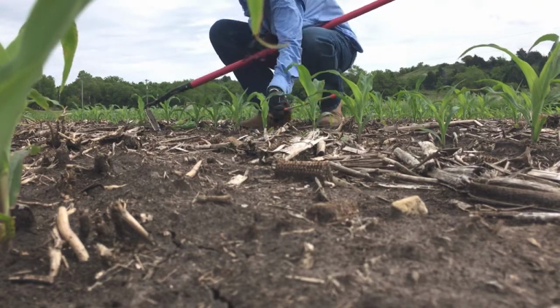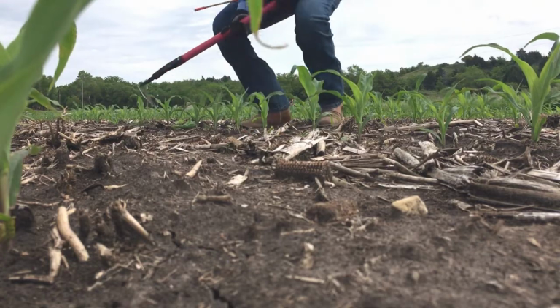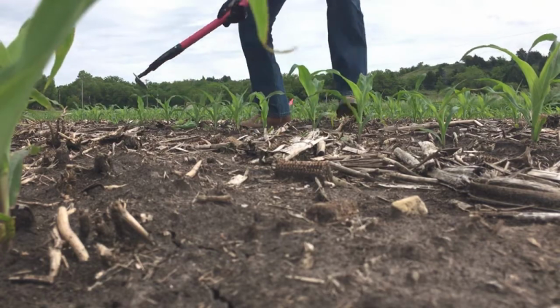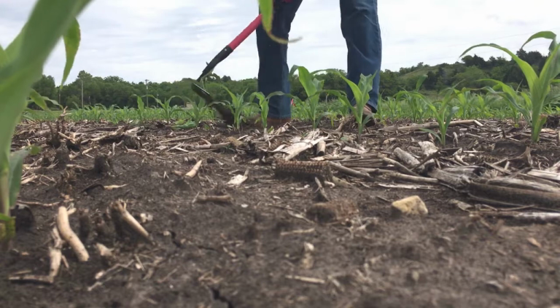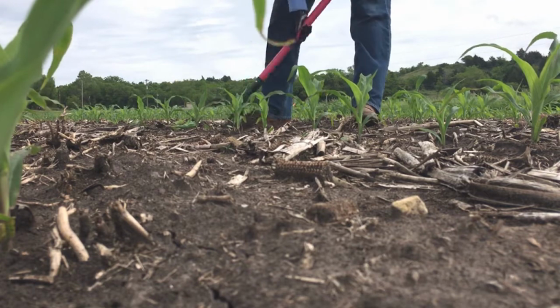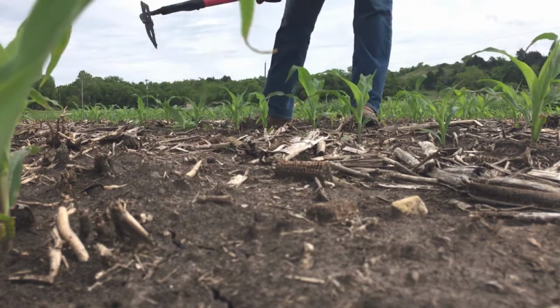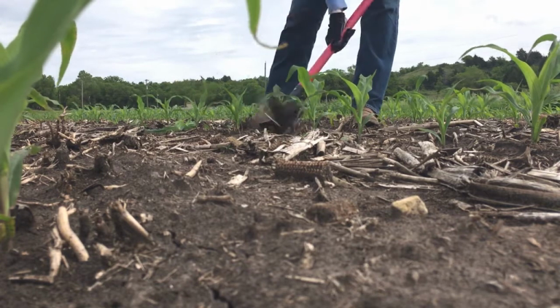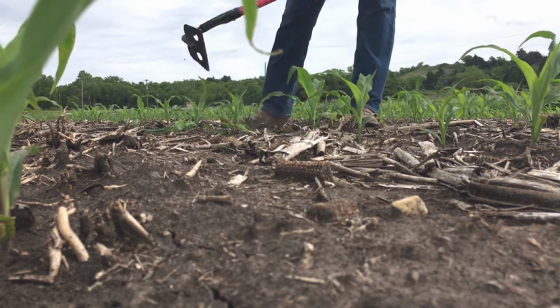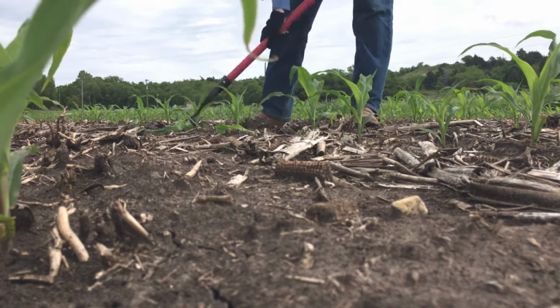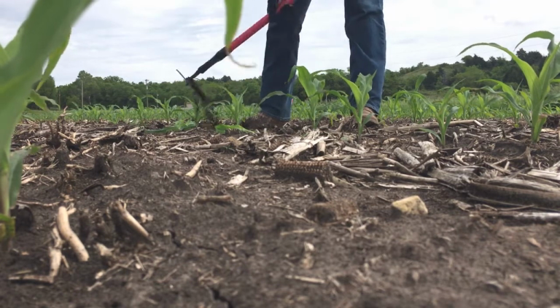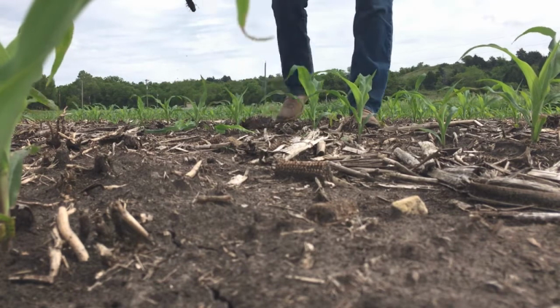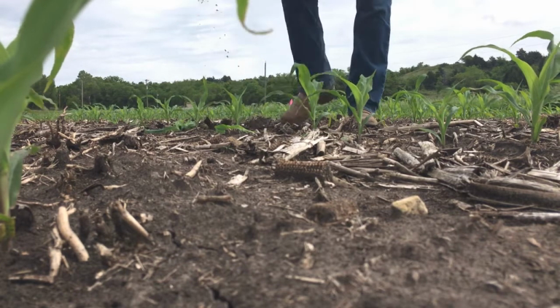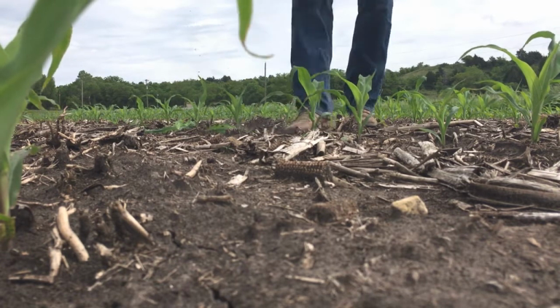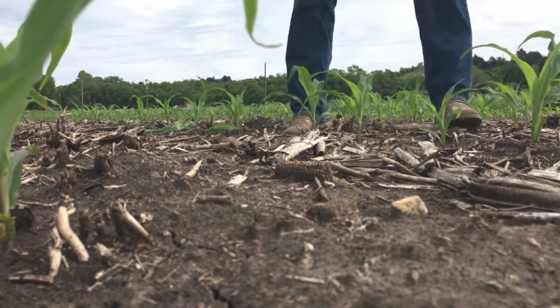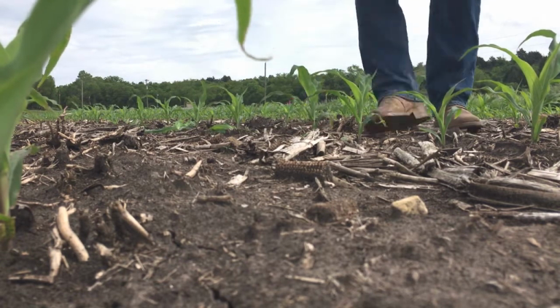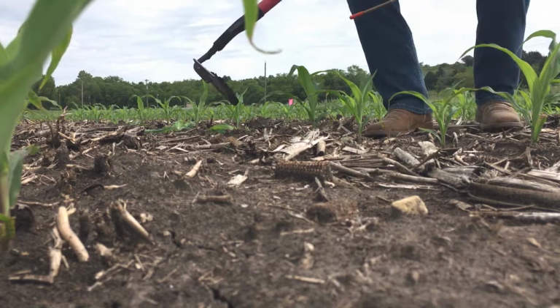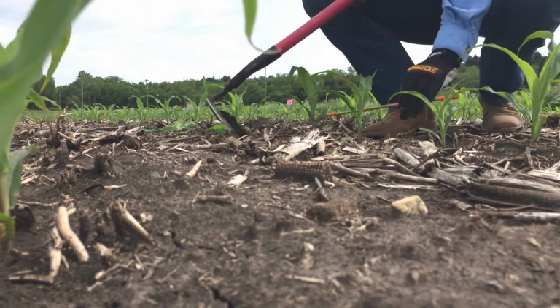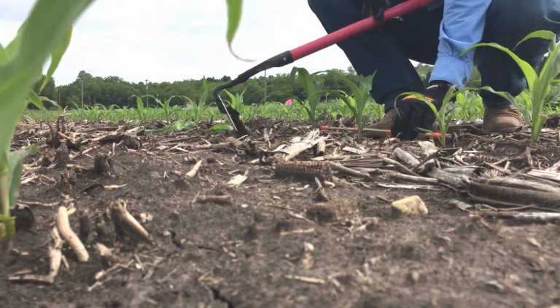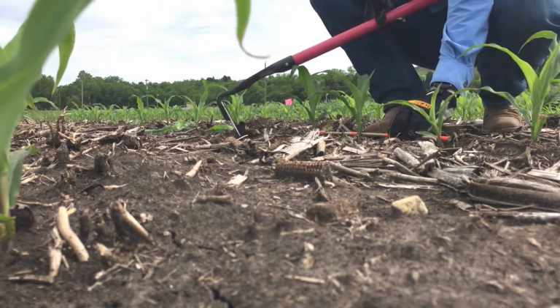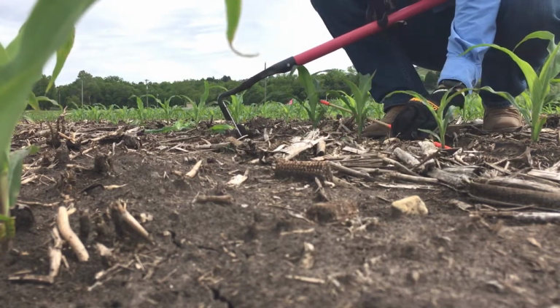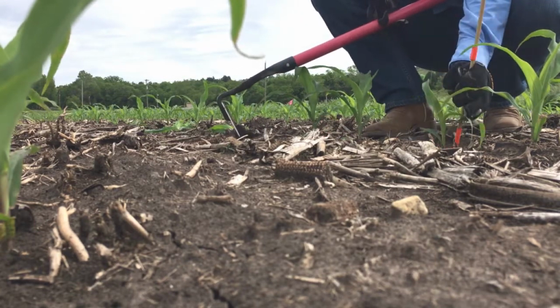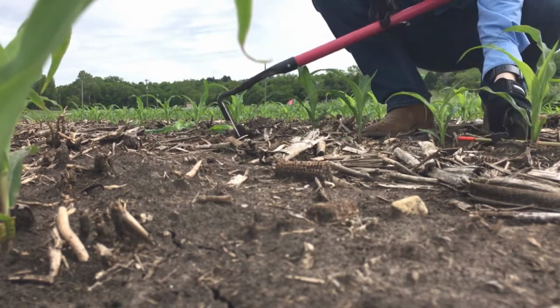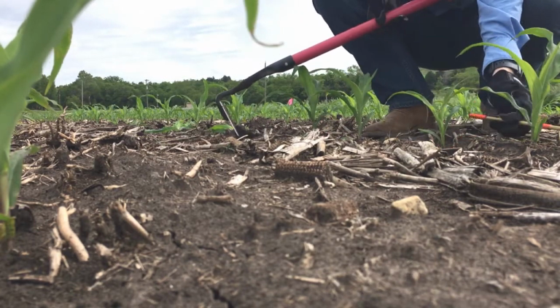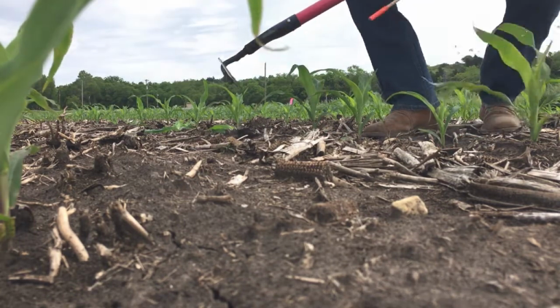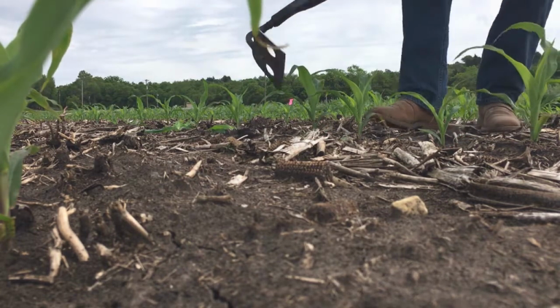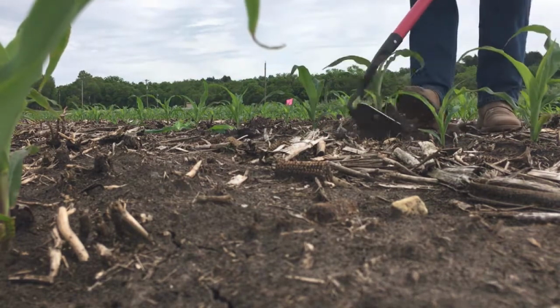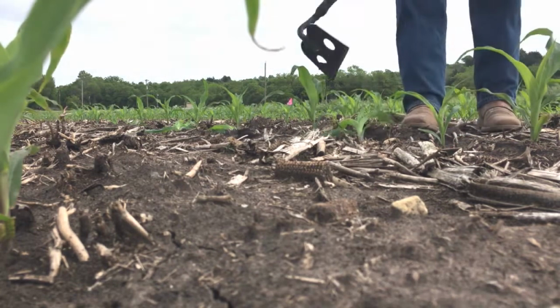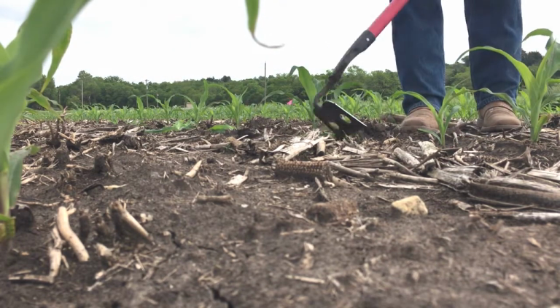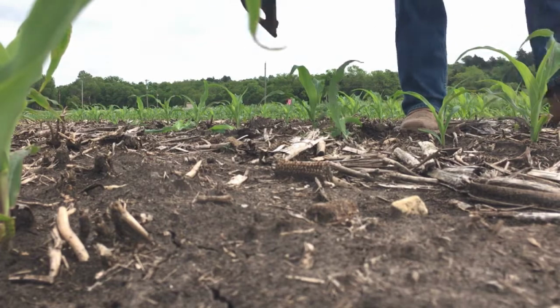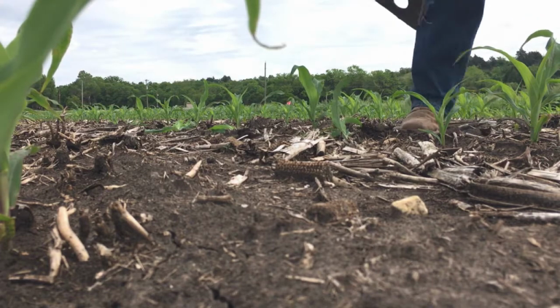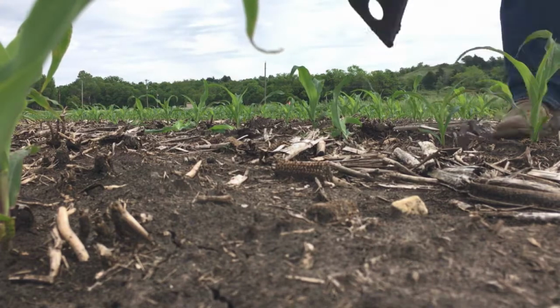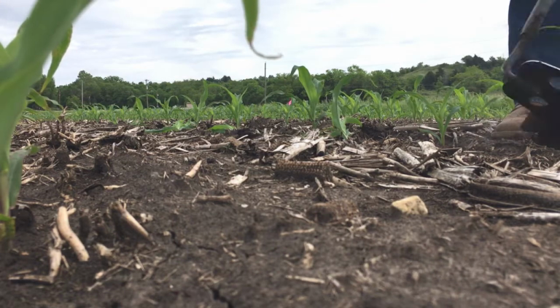It knows how many resources it has available, and that's what those densities are playing with. So we're making sure that the spacing between plants is even, so that each plant is experiencing a similar field condition here.